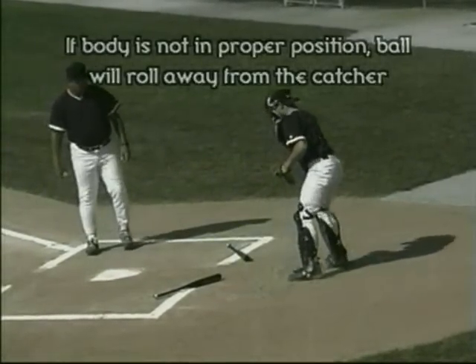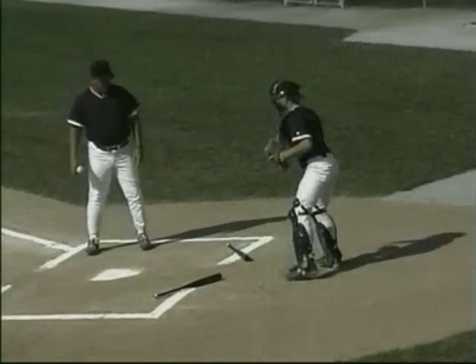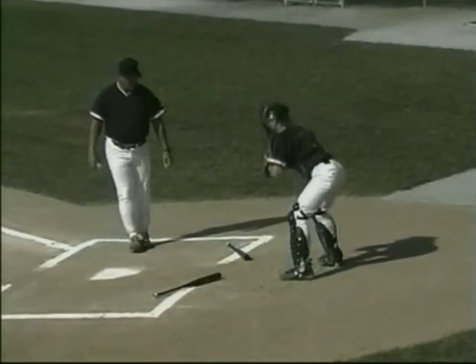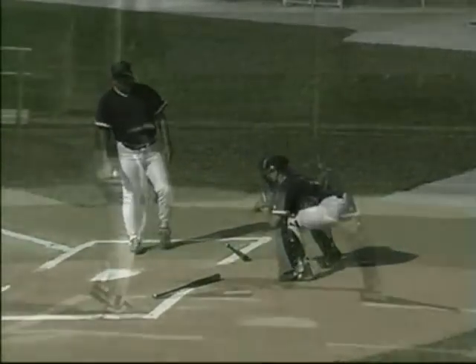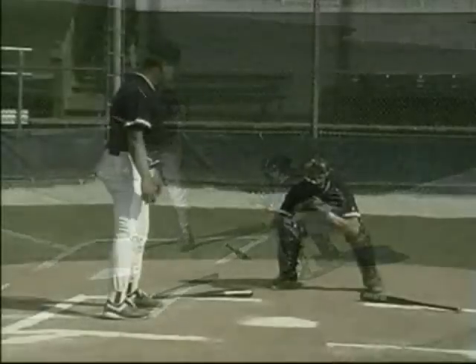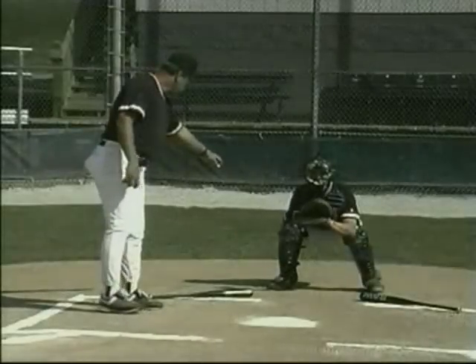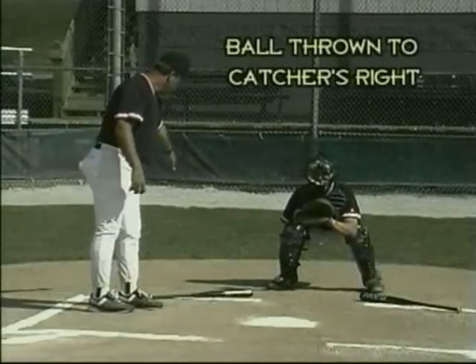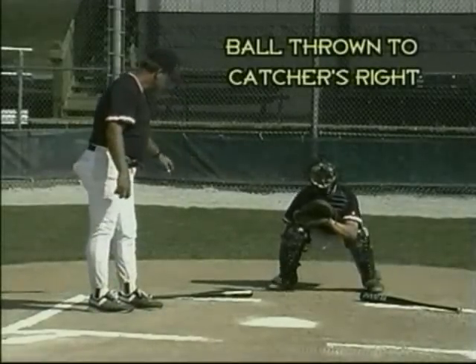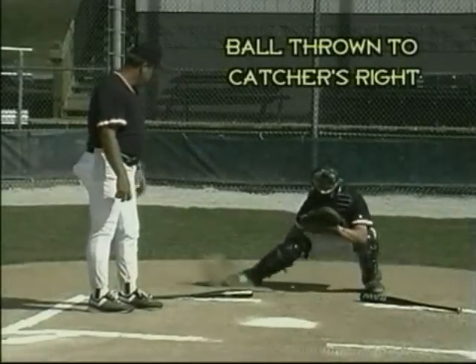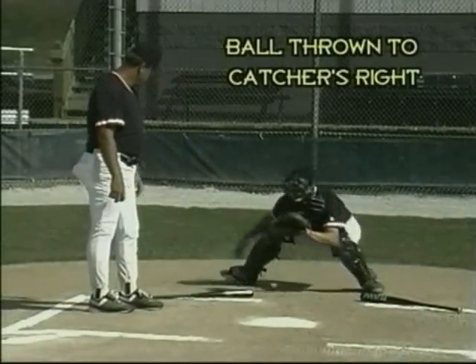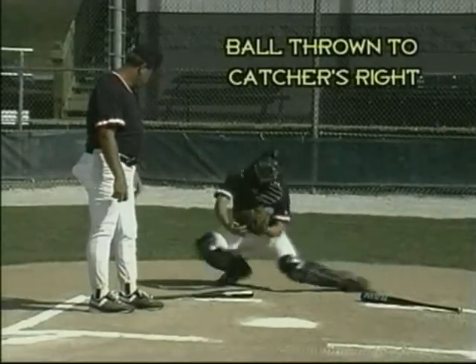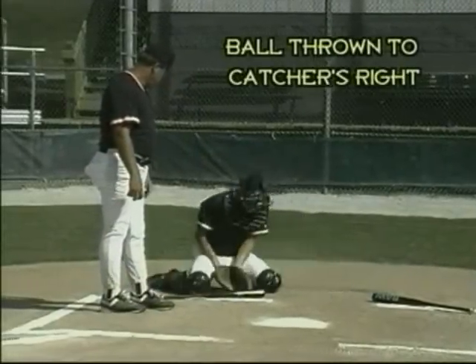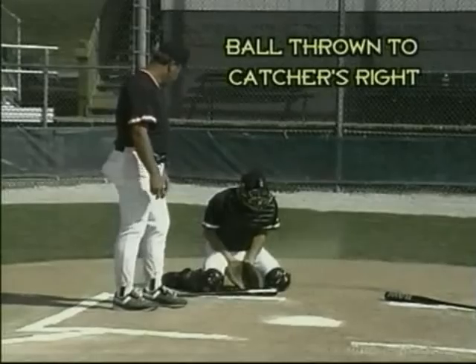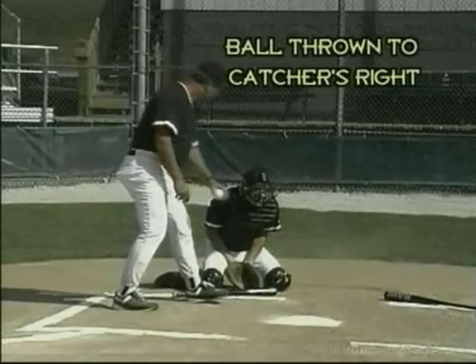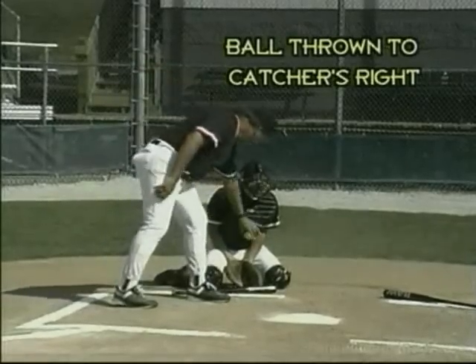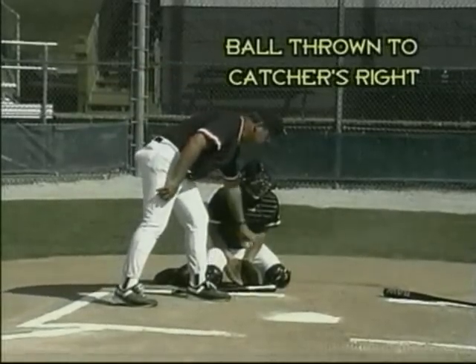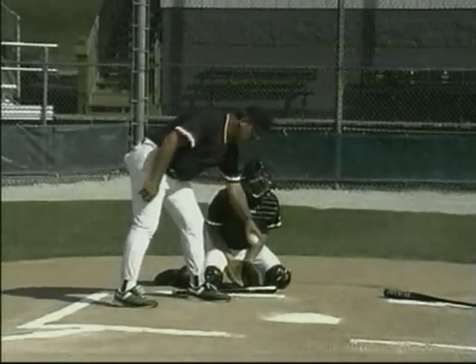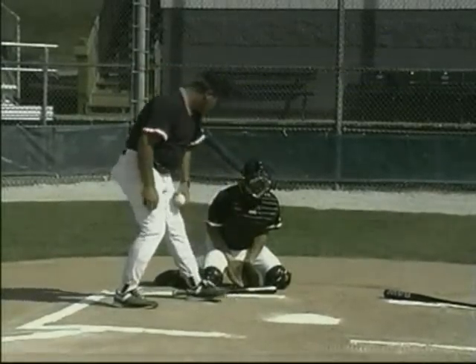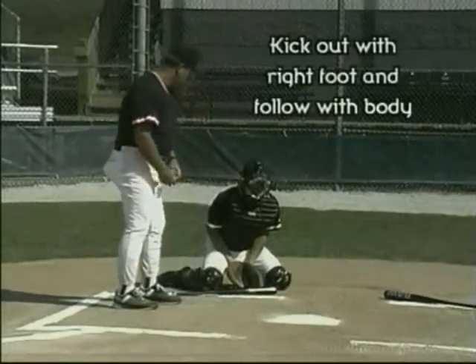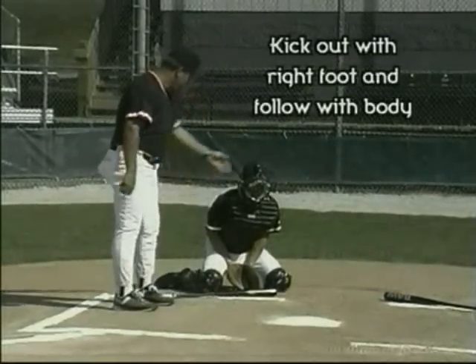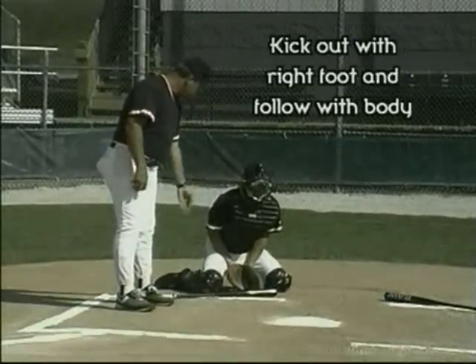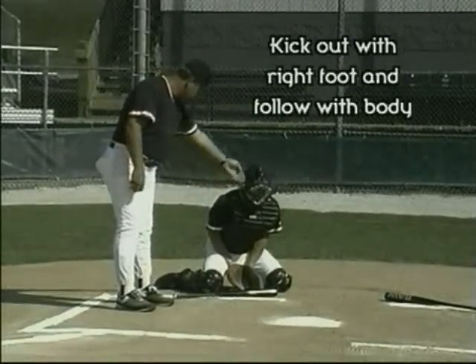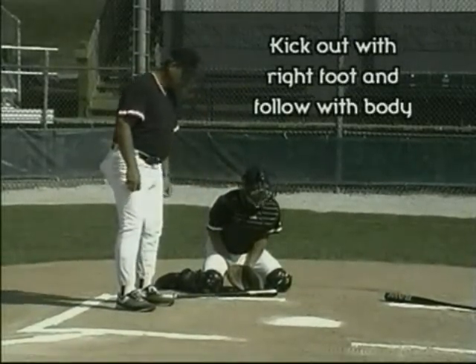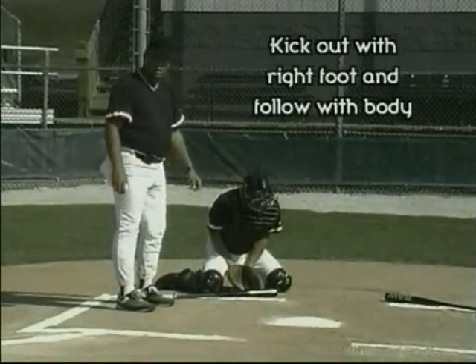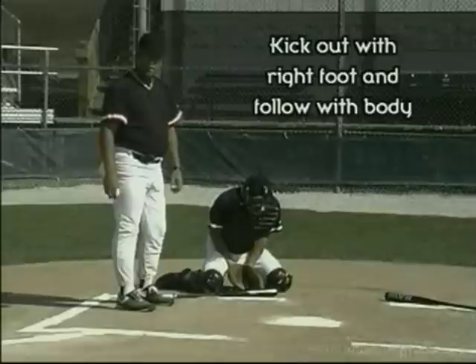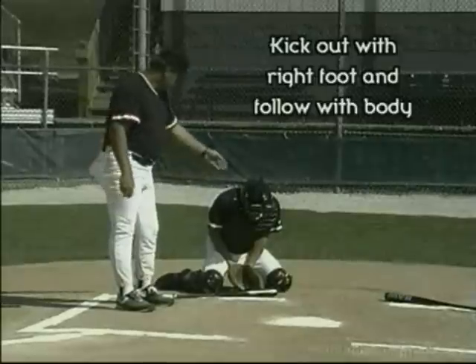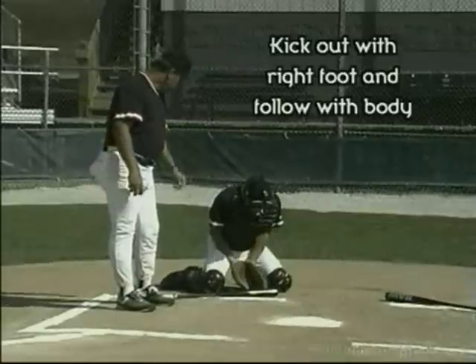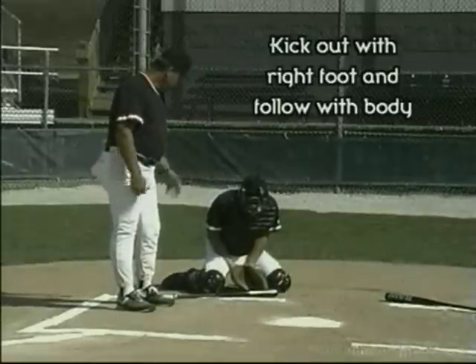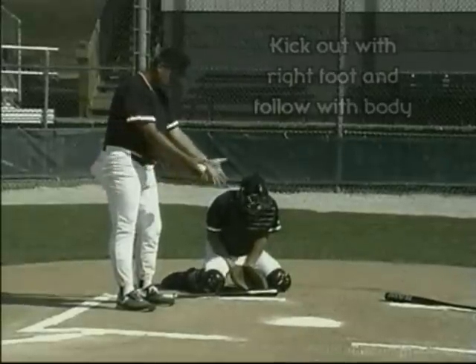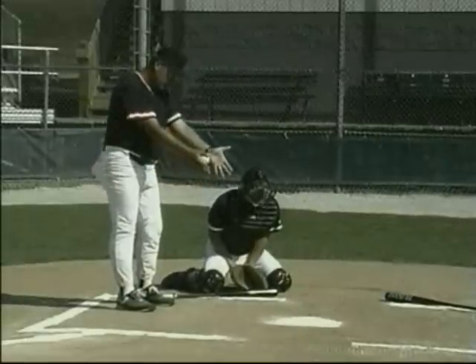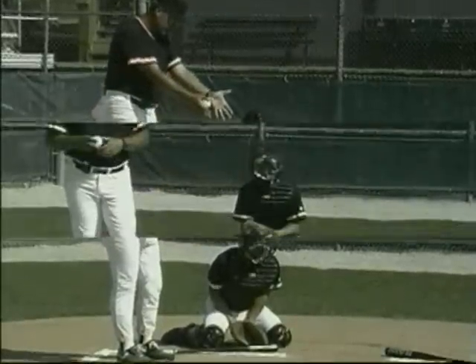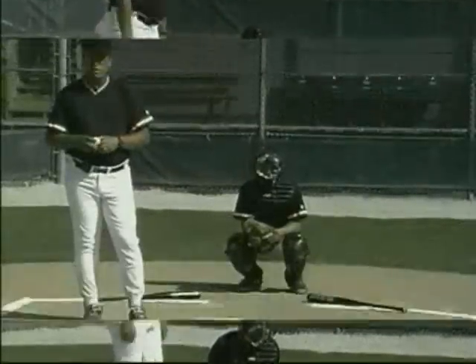Now let's try it to the right. On this one, we kick the right foot out with a slide step and move to meet the ball. The ball hits the chest and drops back to the middle of the field. Notice how he's got himself set parallel to this bat, and that allows the ball to come back to the center of the field.